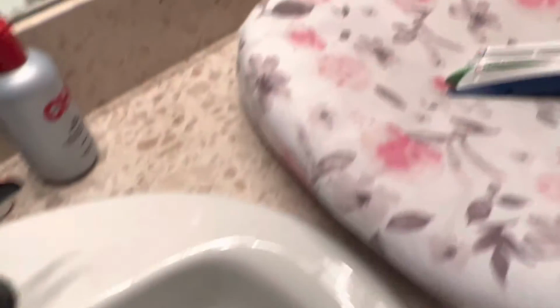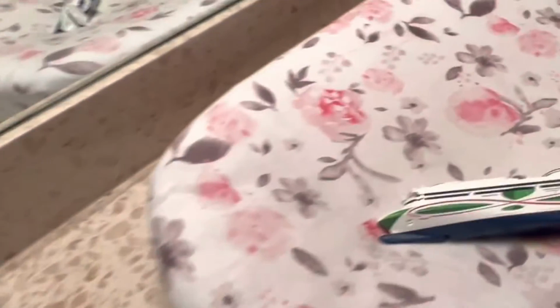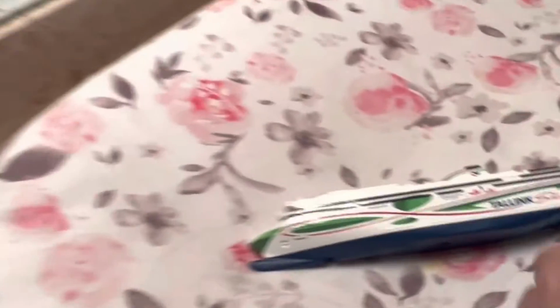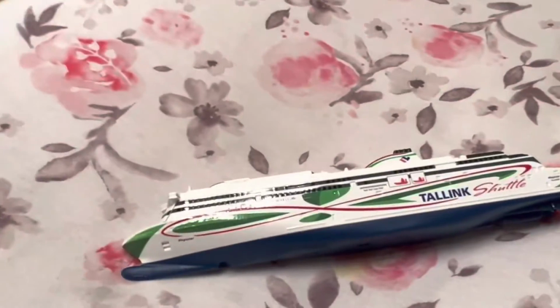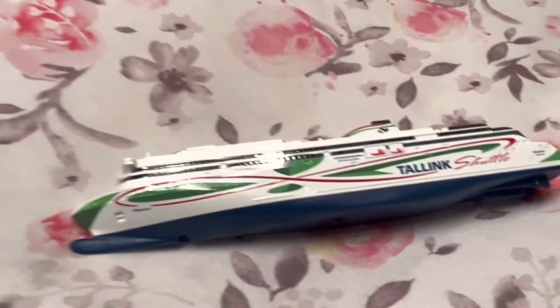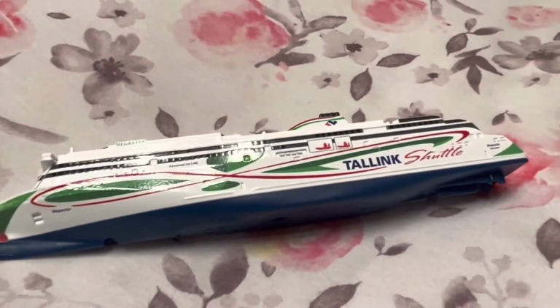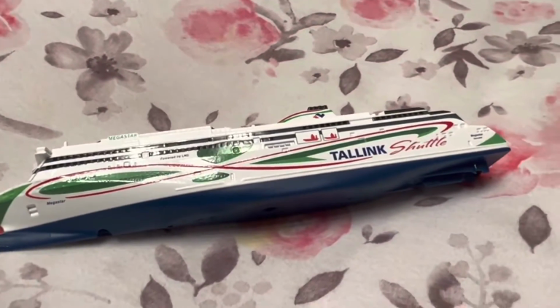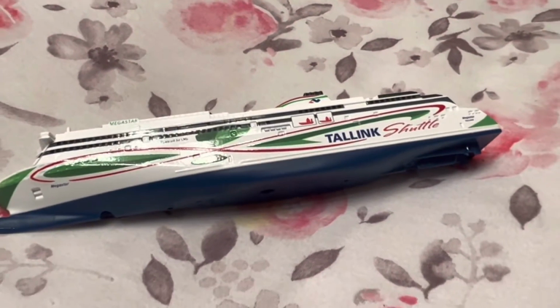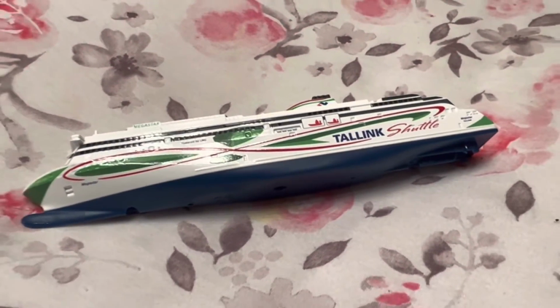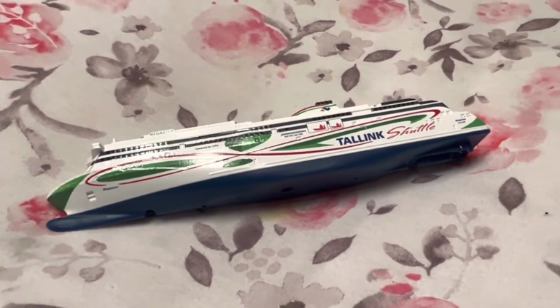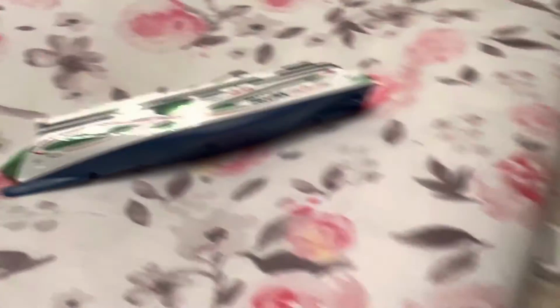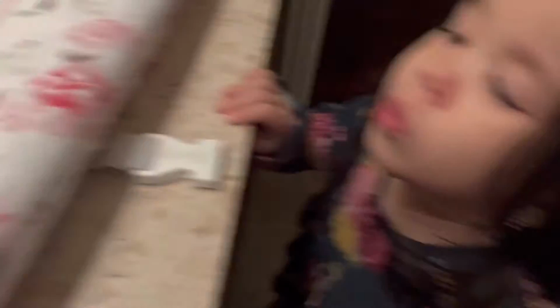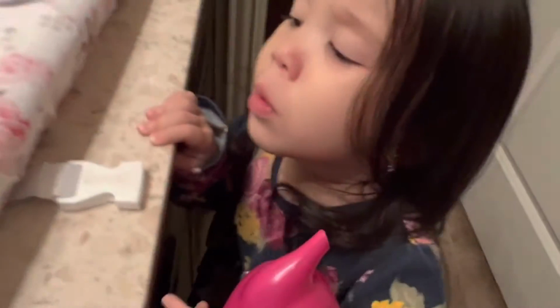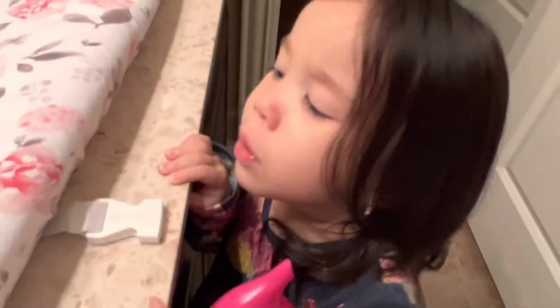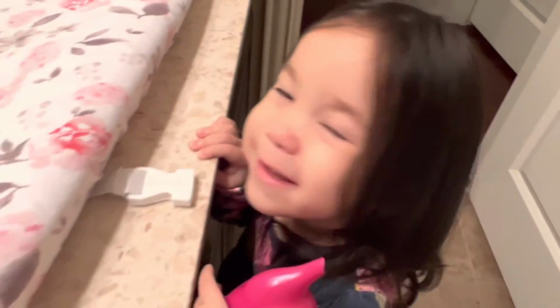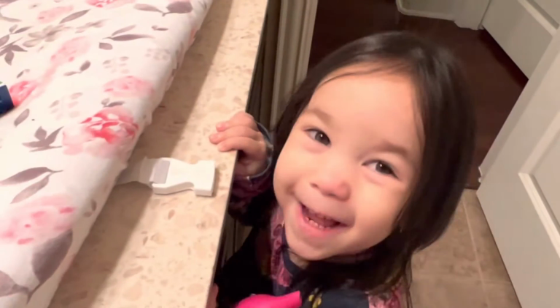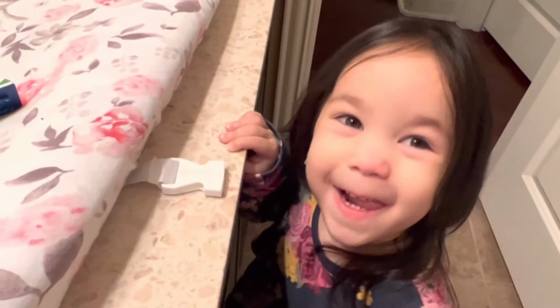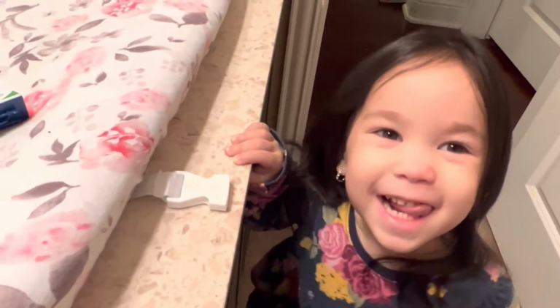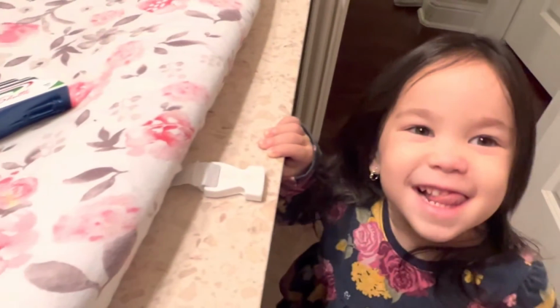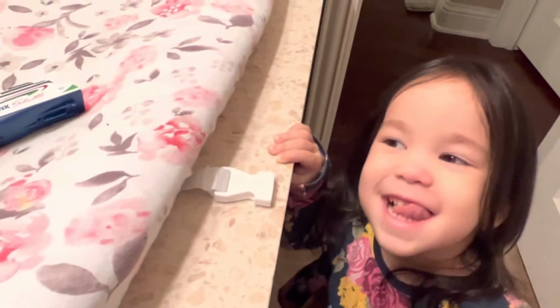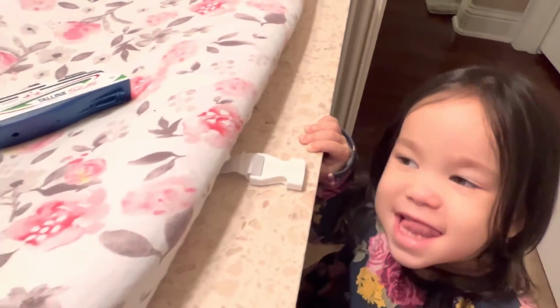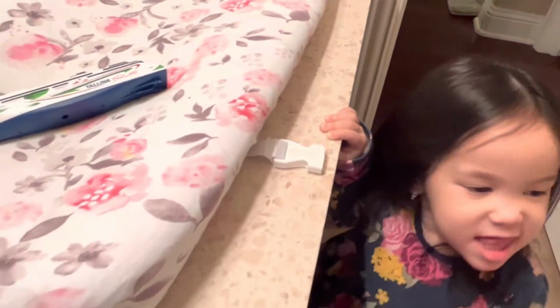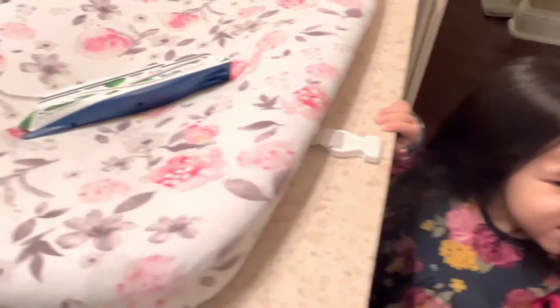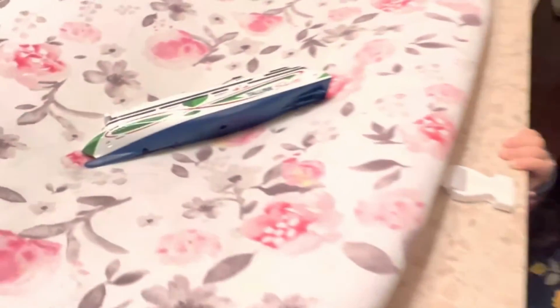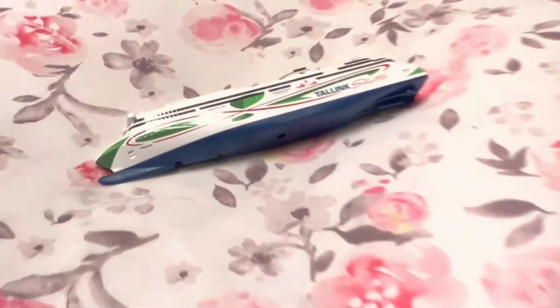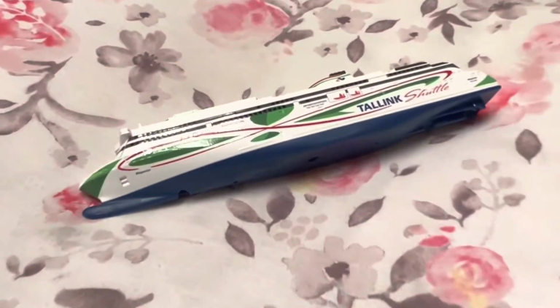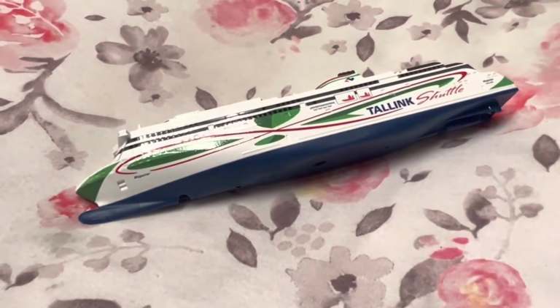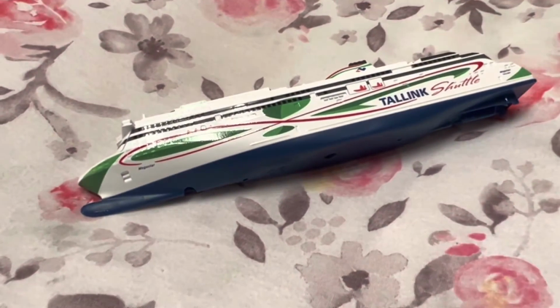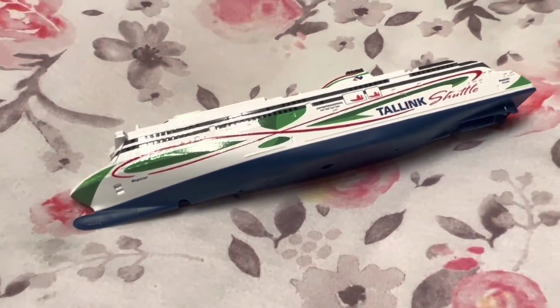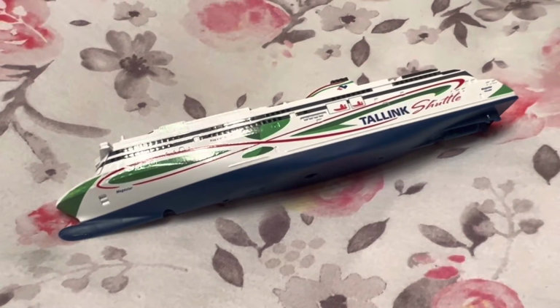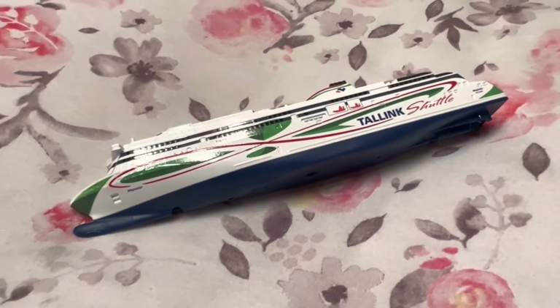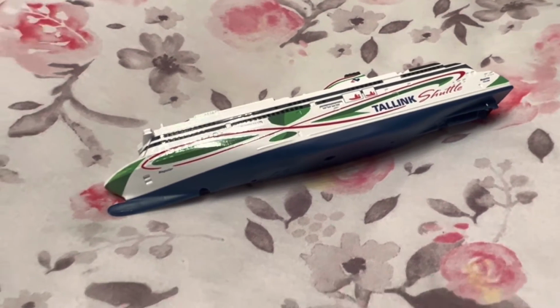I think this one's going to sink like a rock. Yeah, it's going to sink like a rock, Daddy.